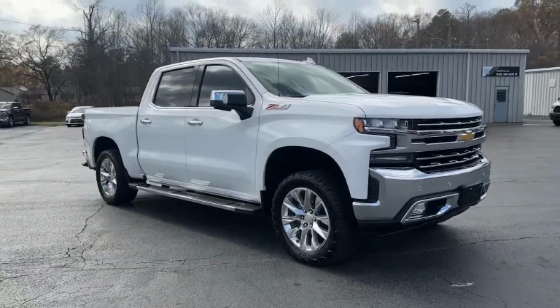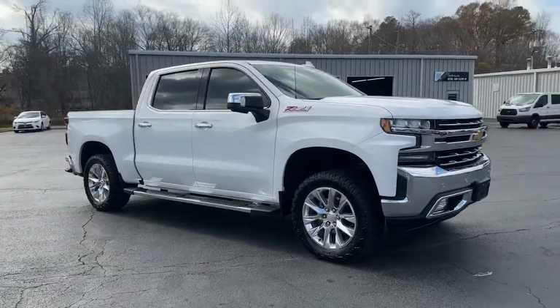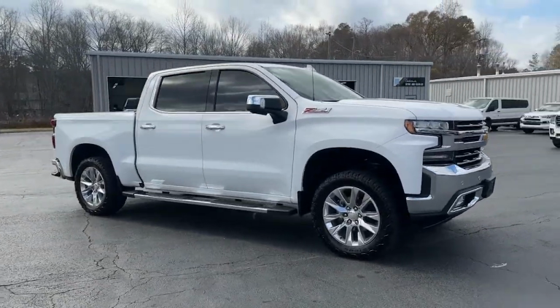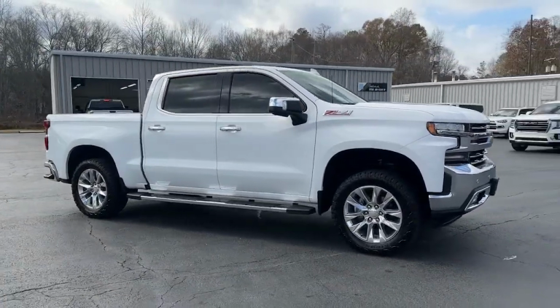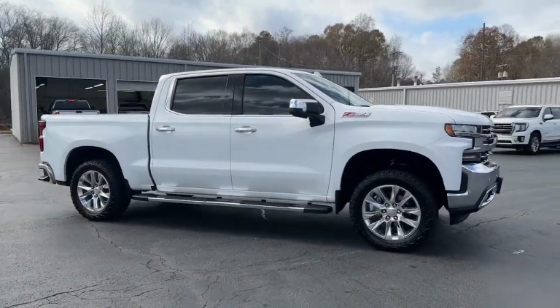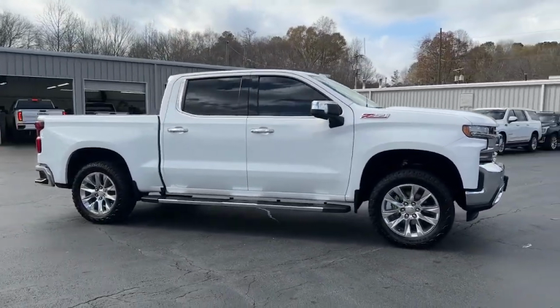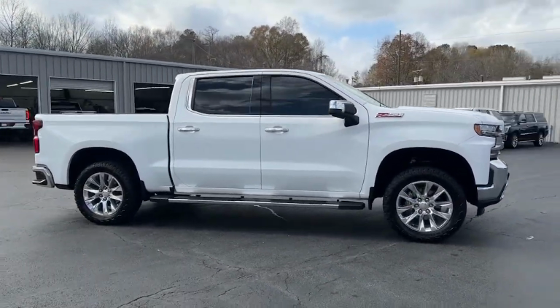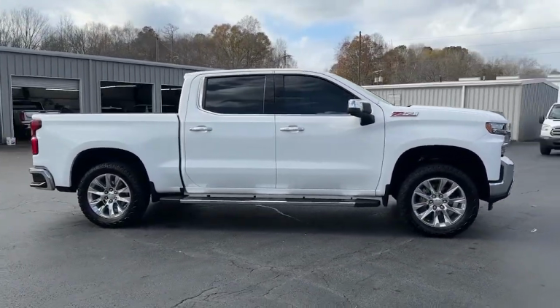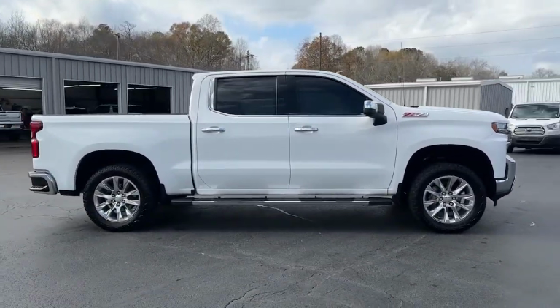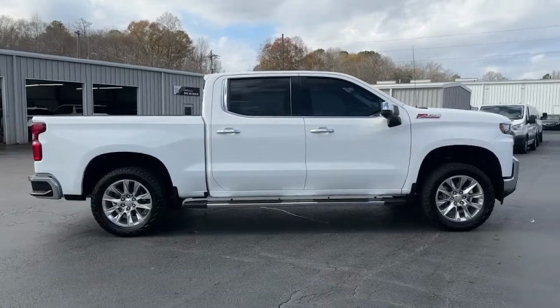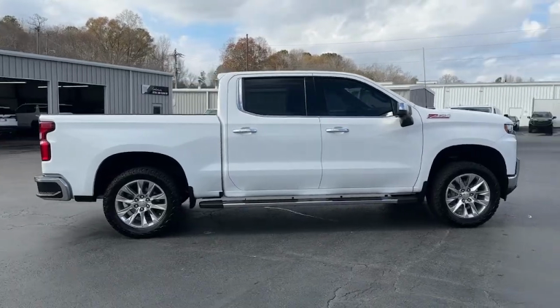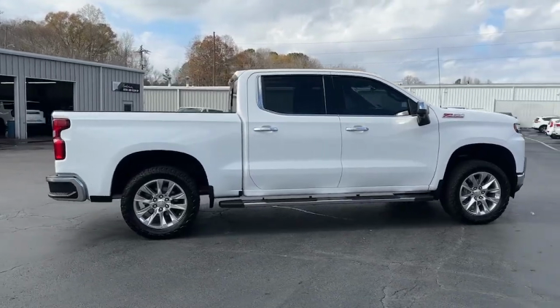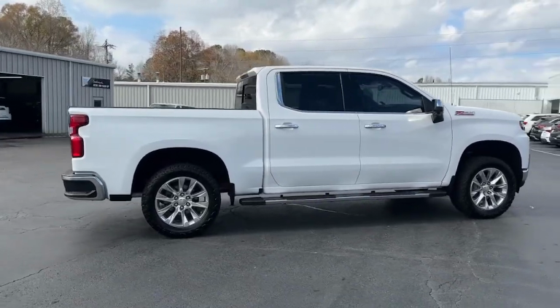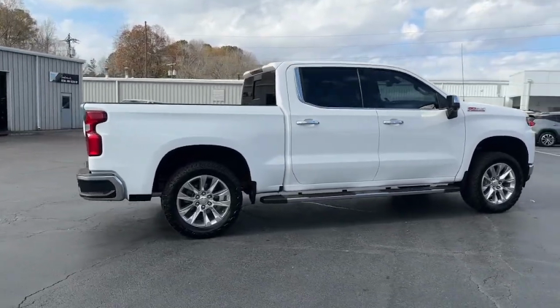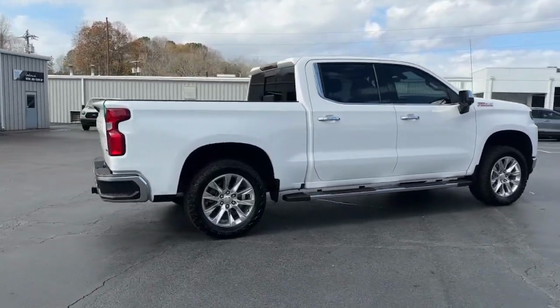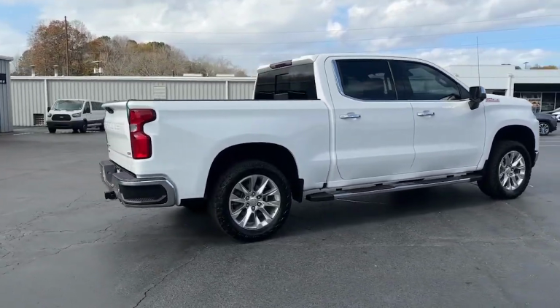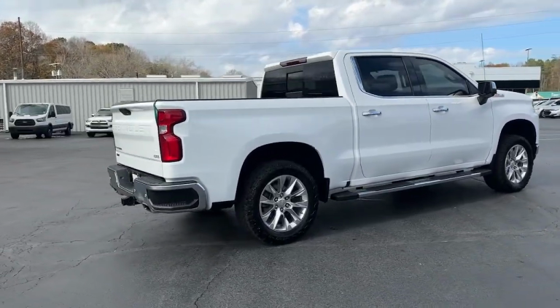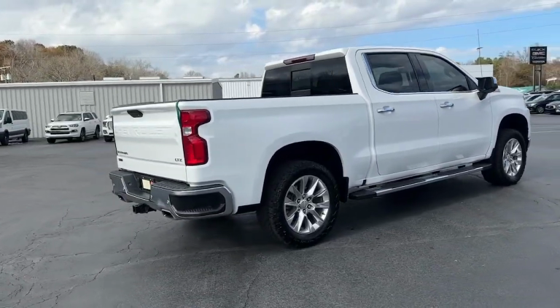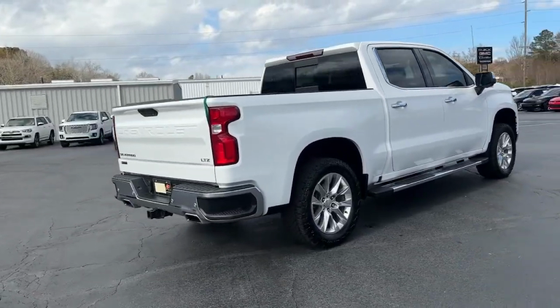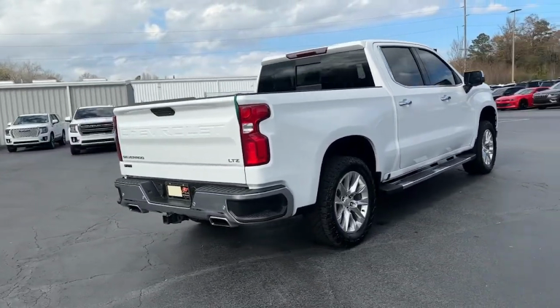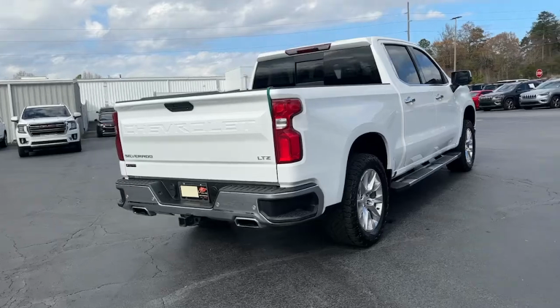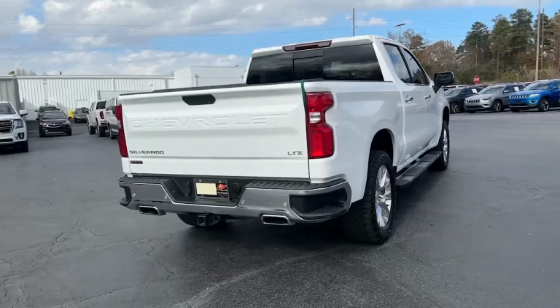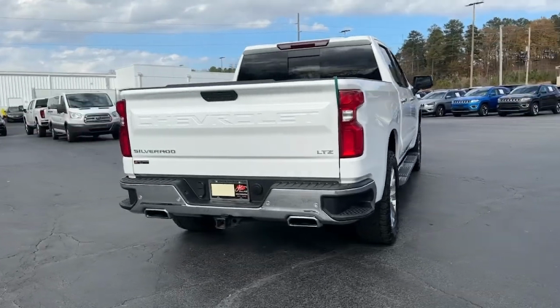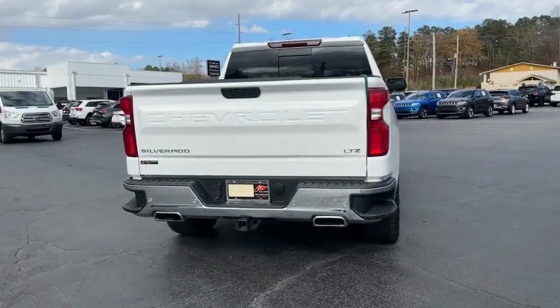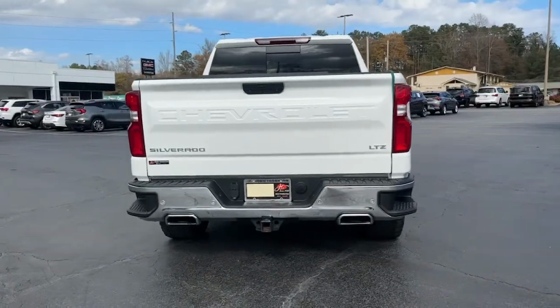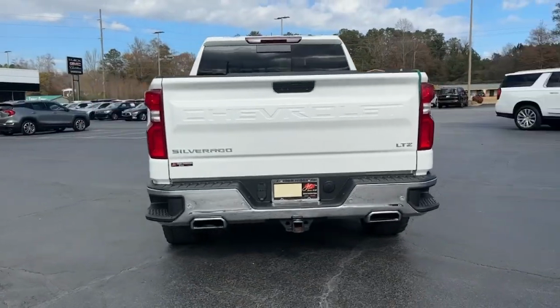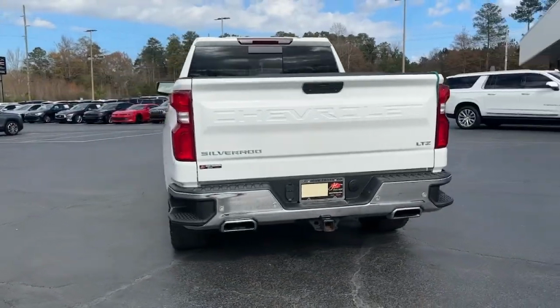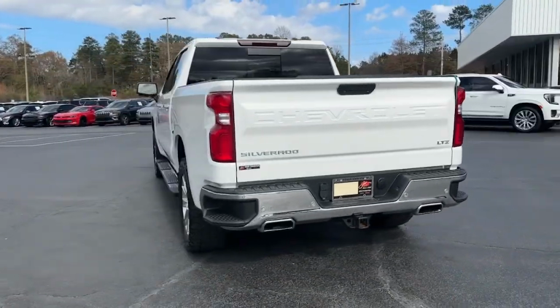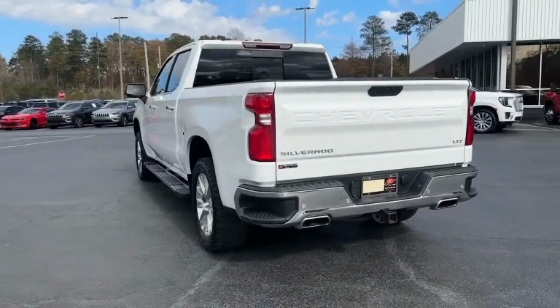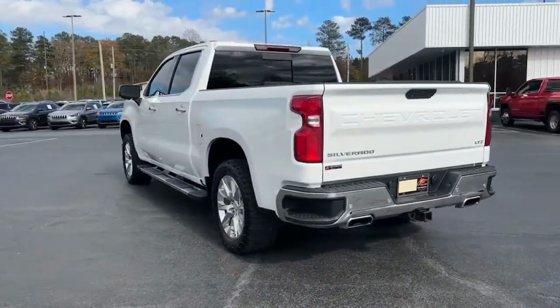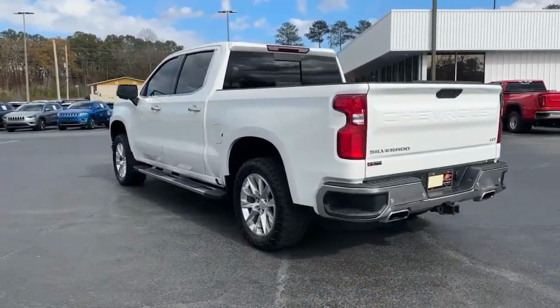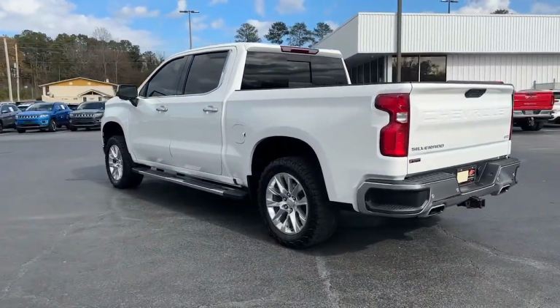This vehicle is an outstanding buy with fewer than 80,000 miles on the odometer. Stay connected on the worksite in the full-size Silverado 1500 pickup. Its smooth agile ride keeps you comfortable while its rugged strength gets the job done.